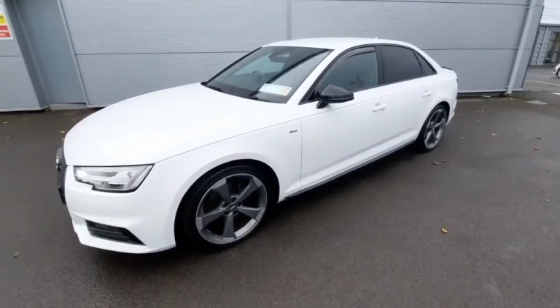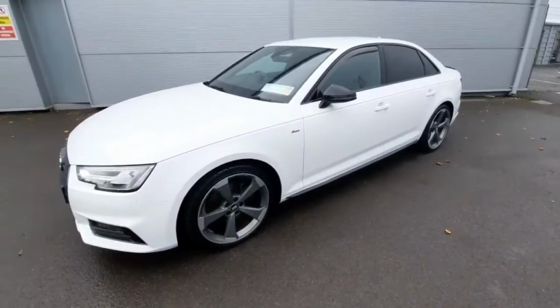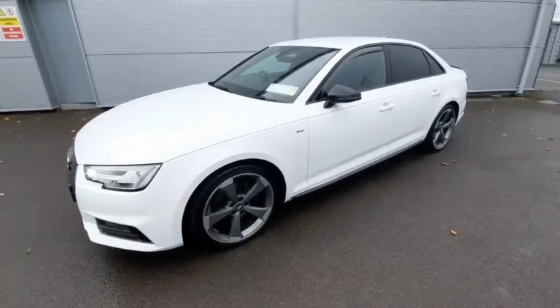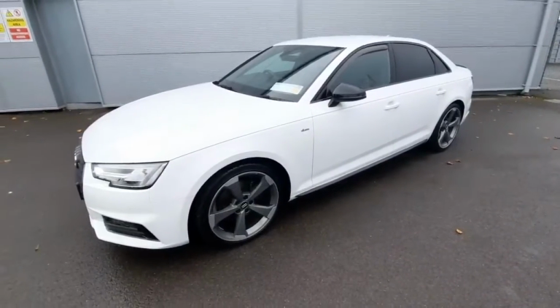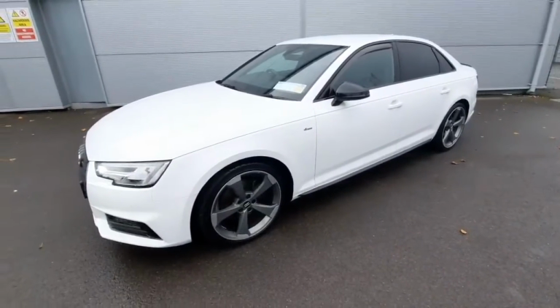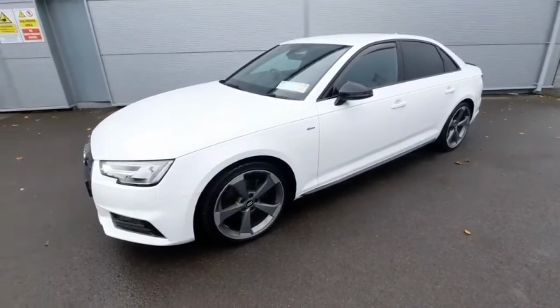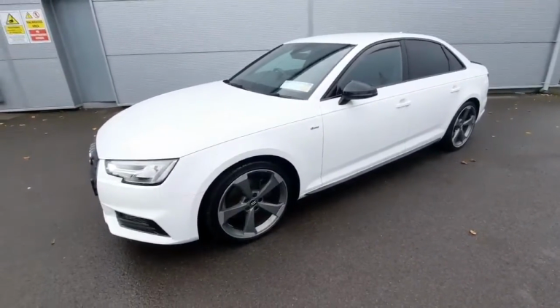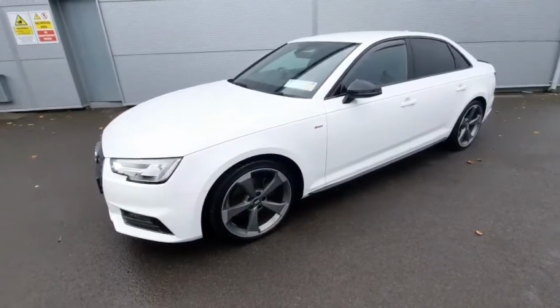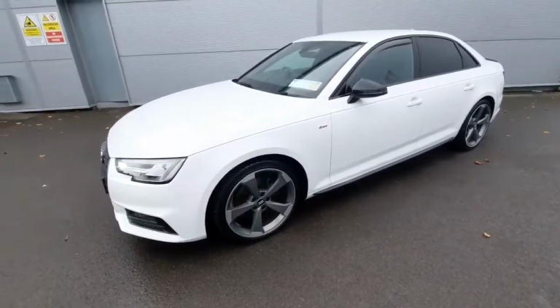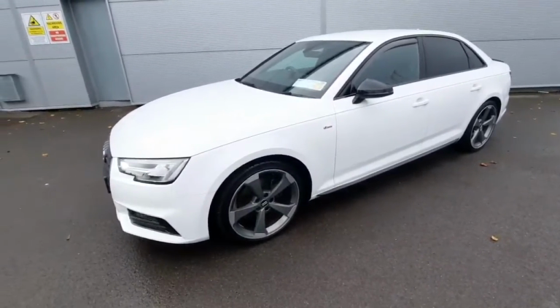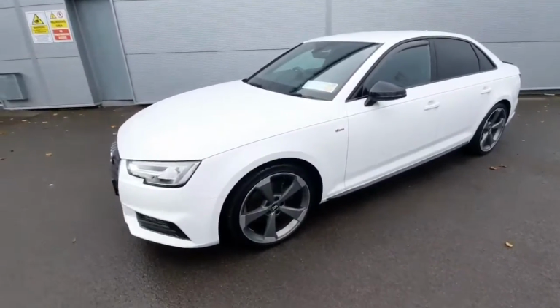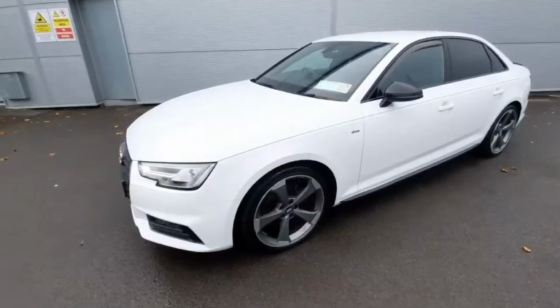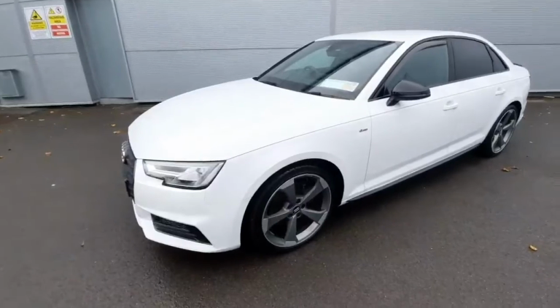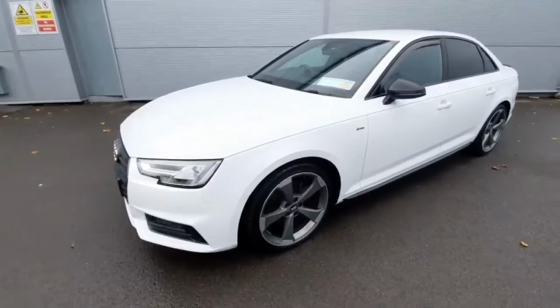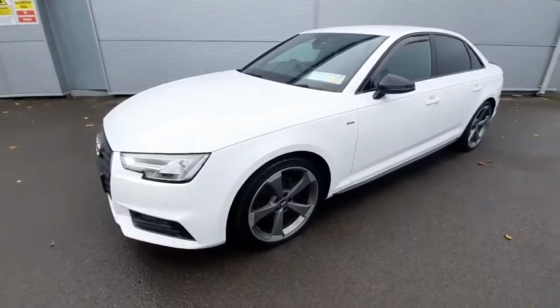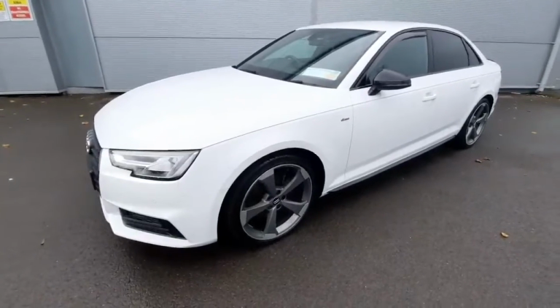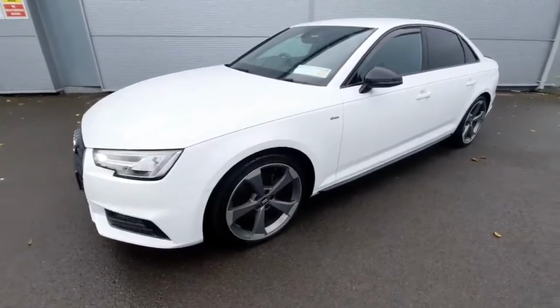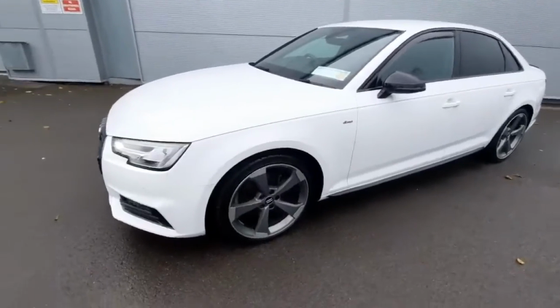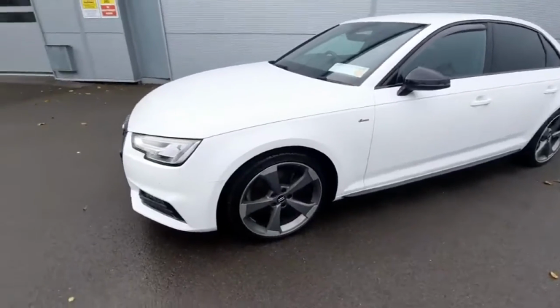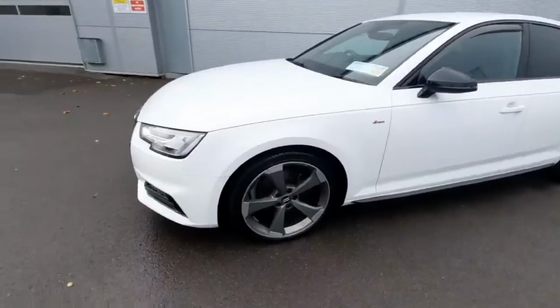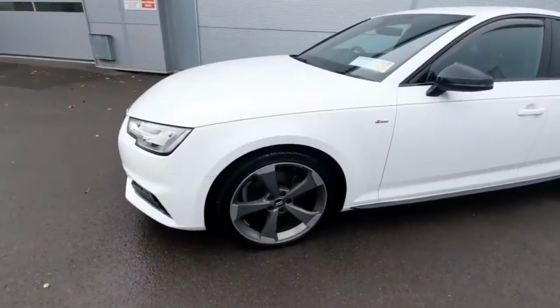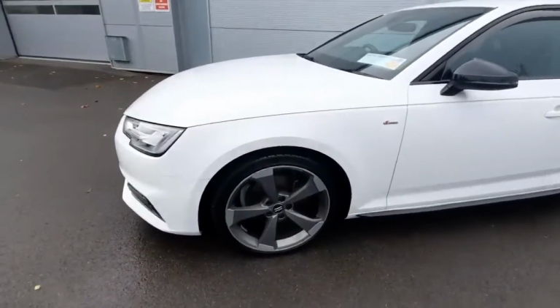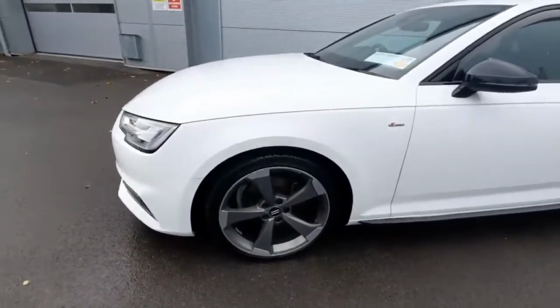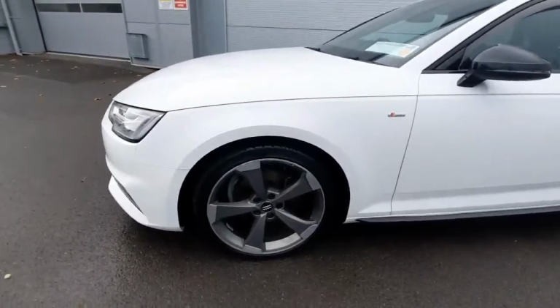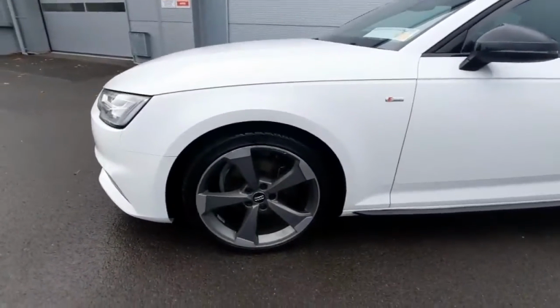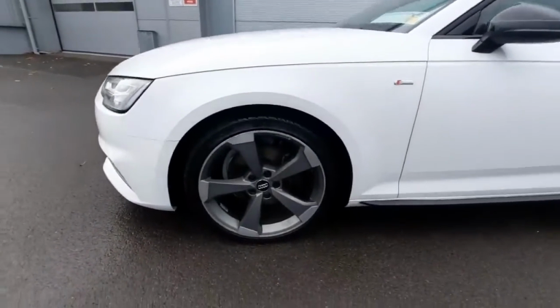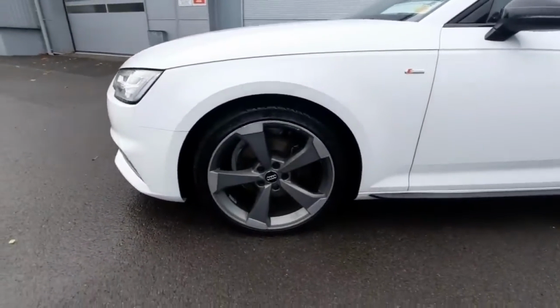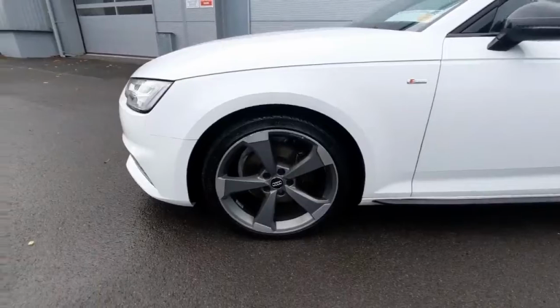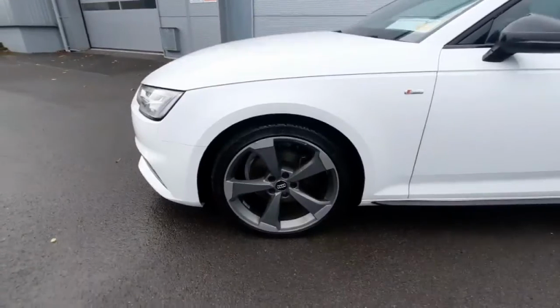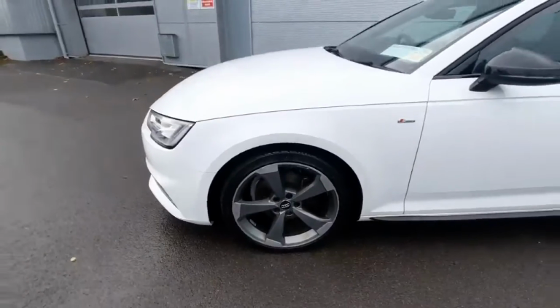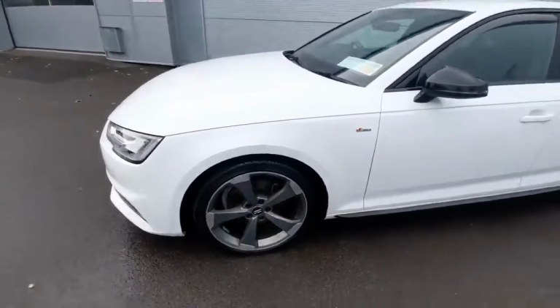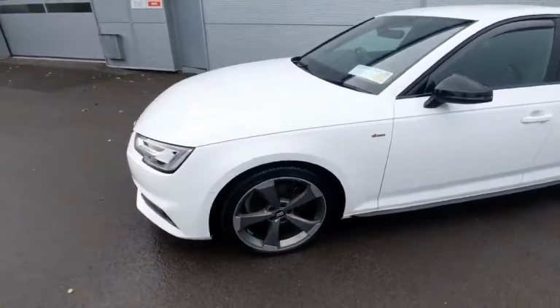I think it looks absolutely stunning. A couple of exterior features I want to show off, starting off with our 19-inch 5-spoke alloys — as you can see they are absolutely stunning.